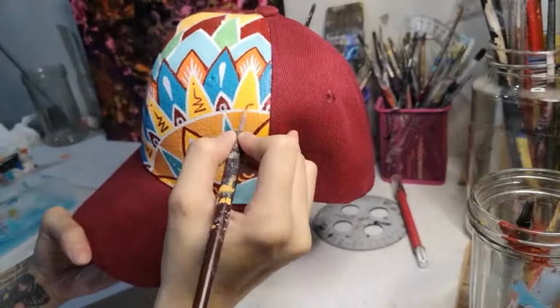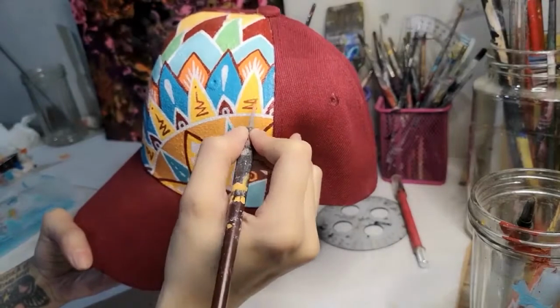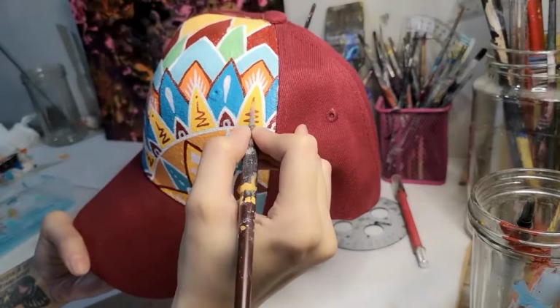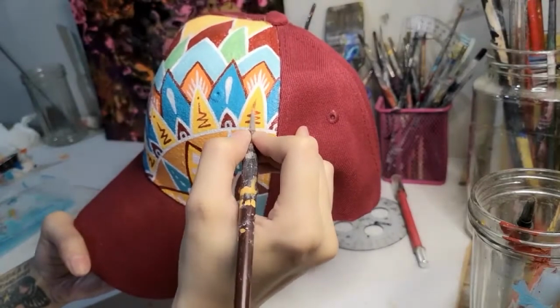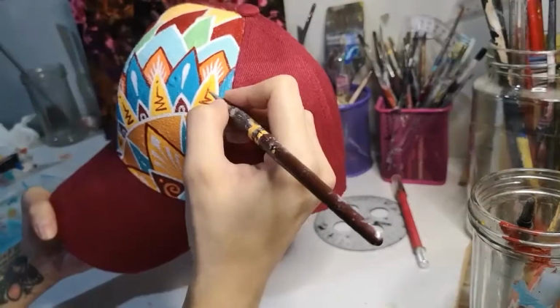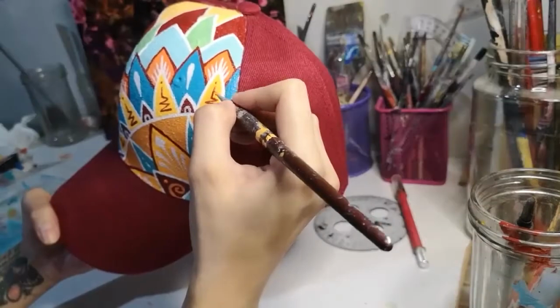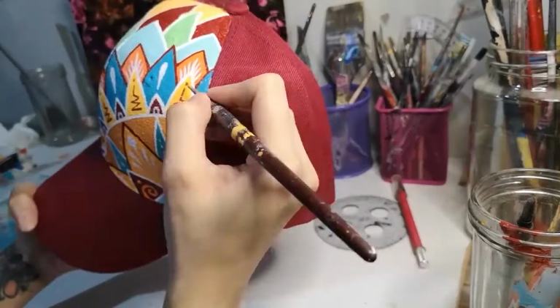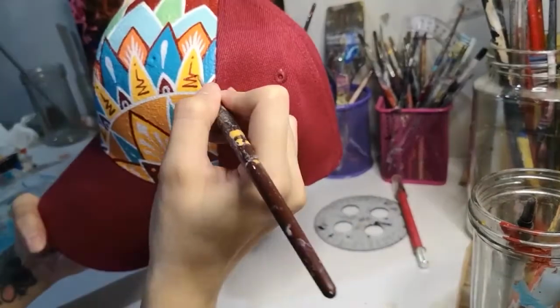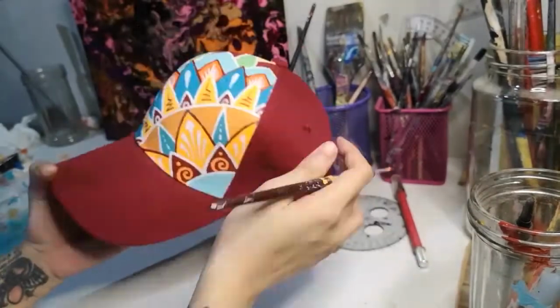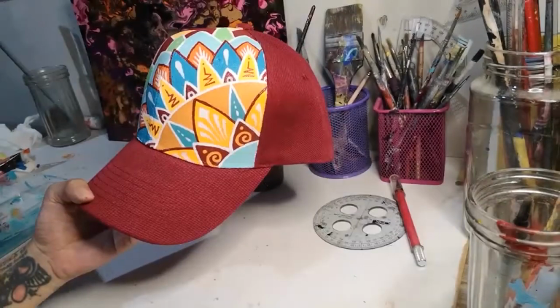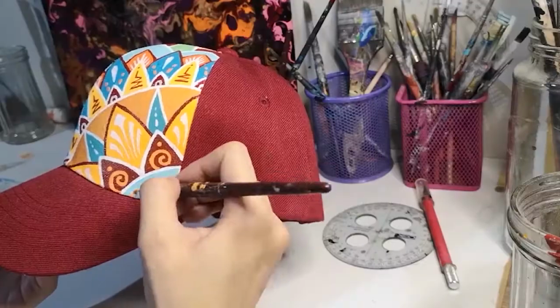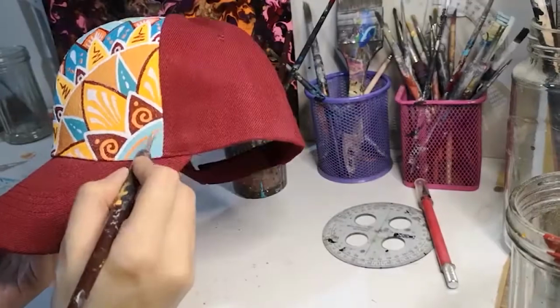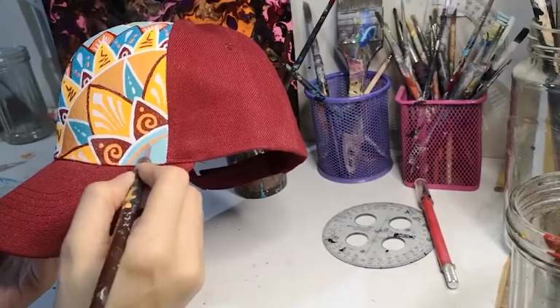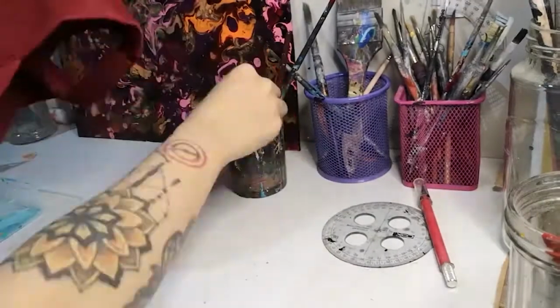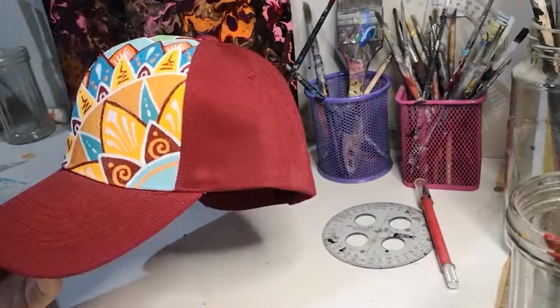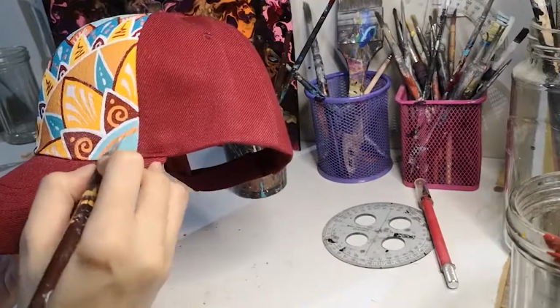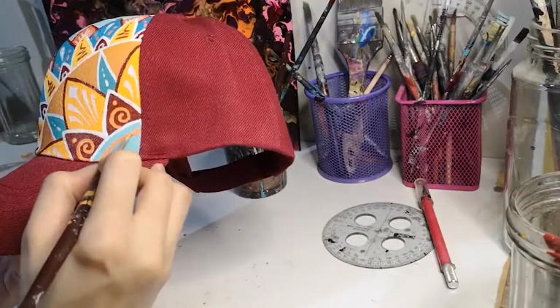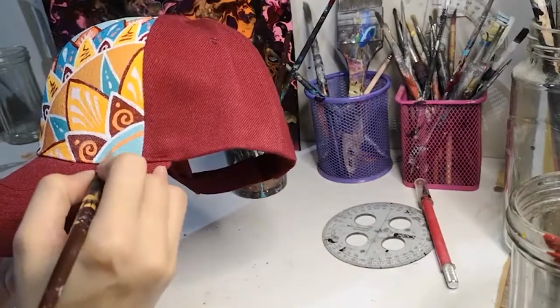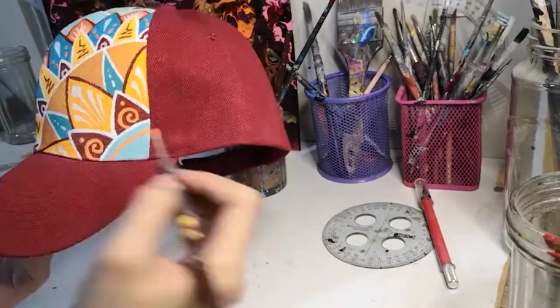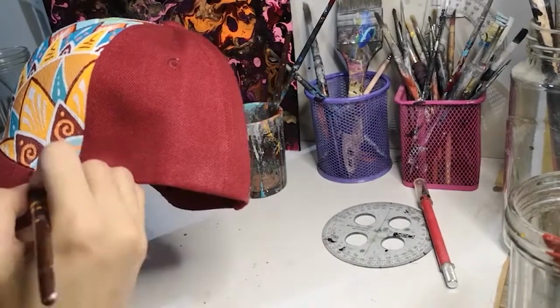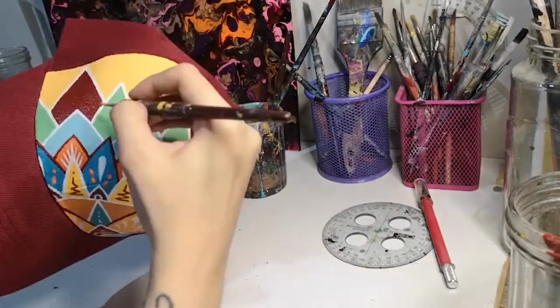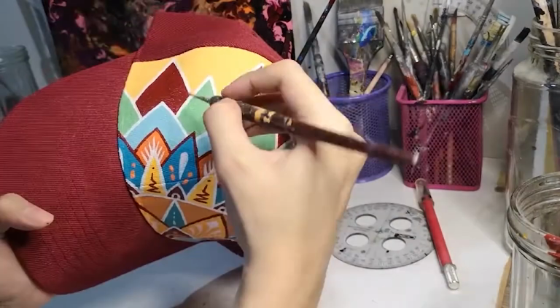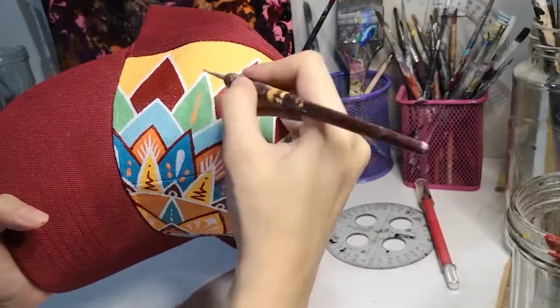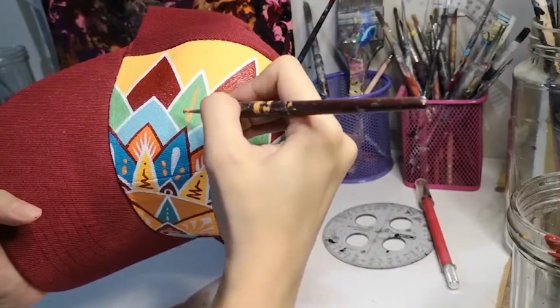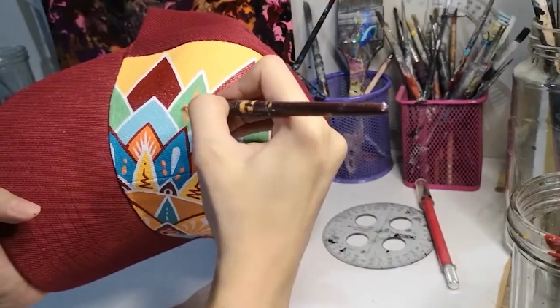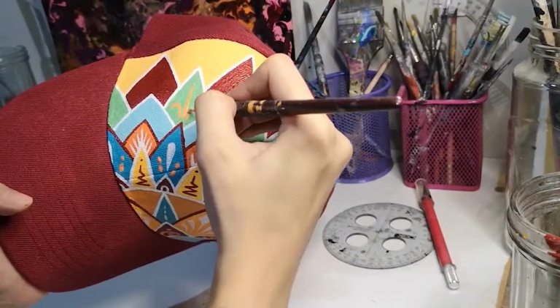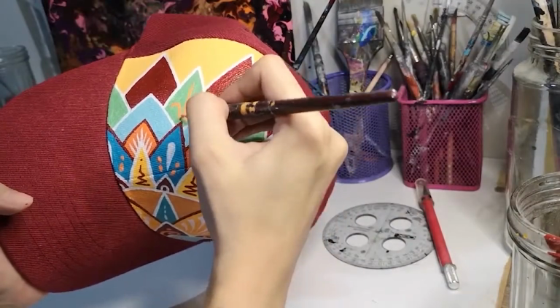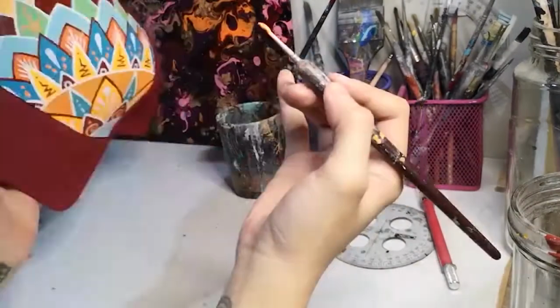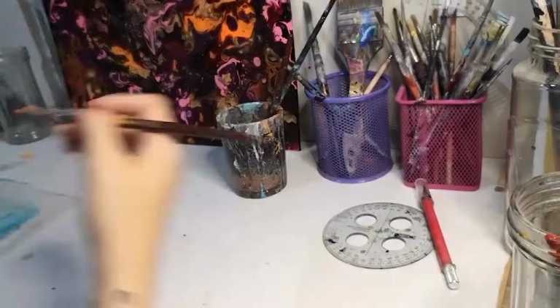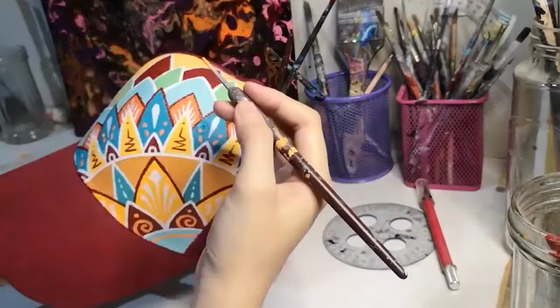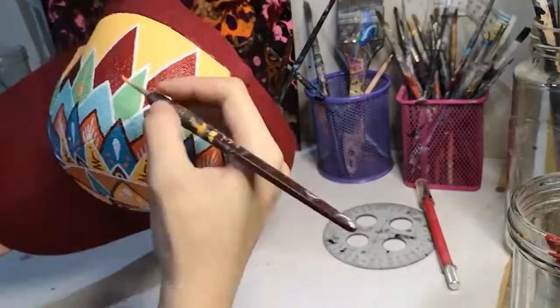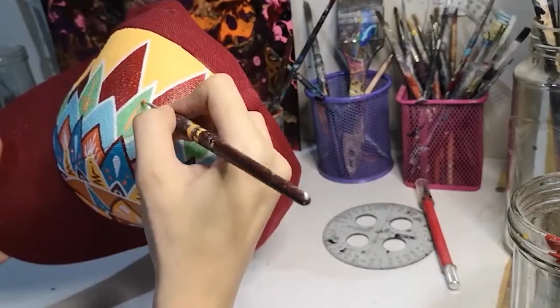Thick power lines are always a must for me — they hold the colors together, especially if I want it to look bold and graphic like this. Loud, even.